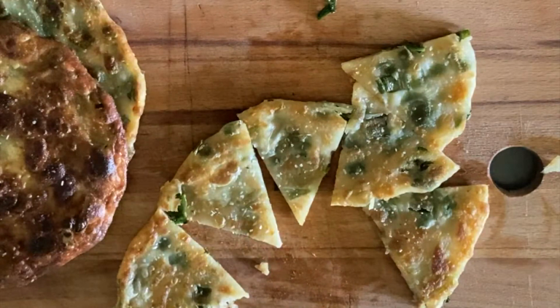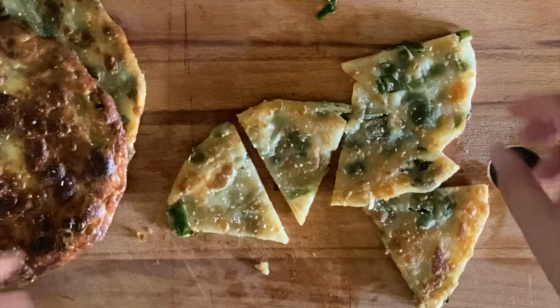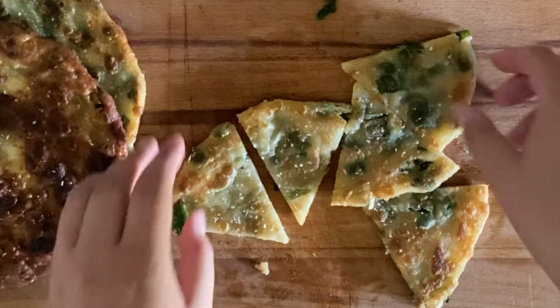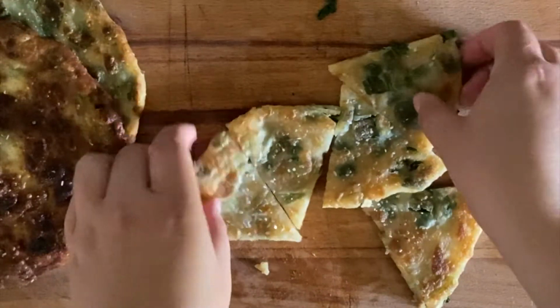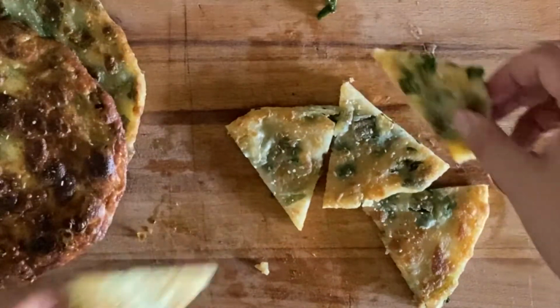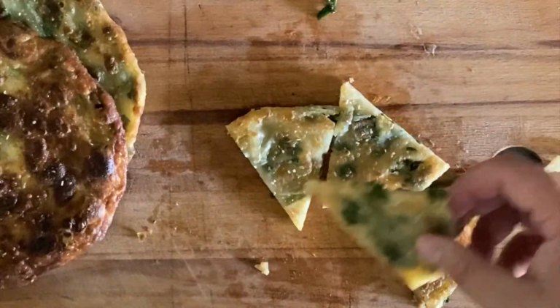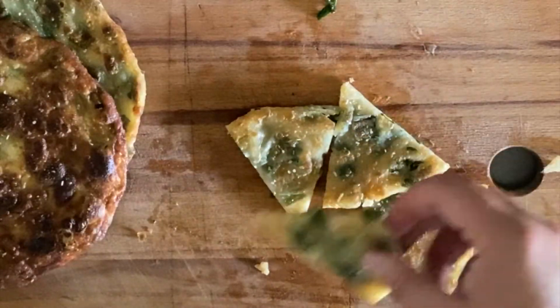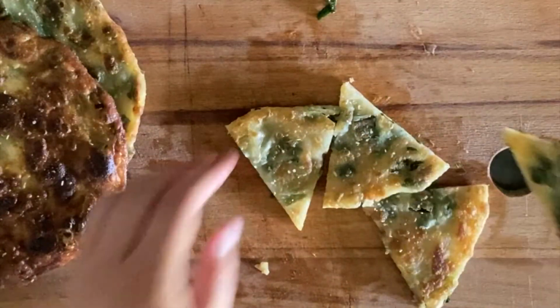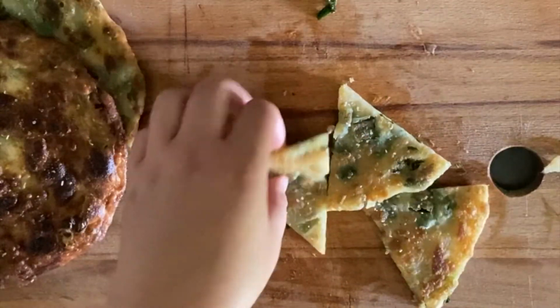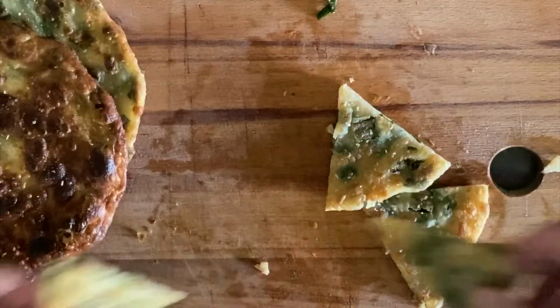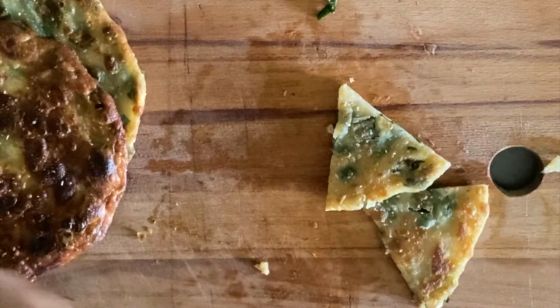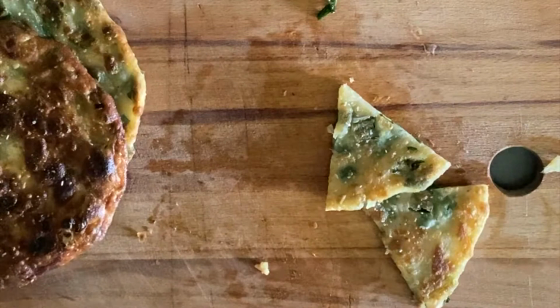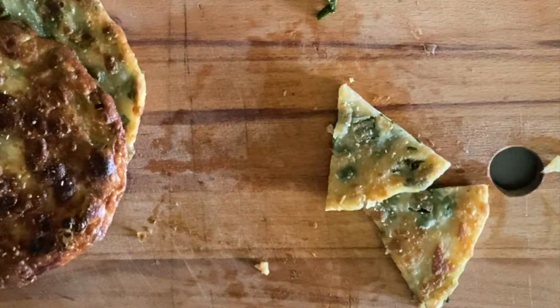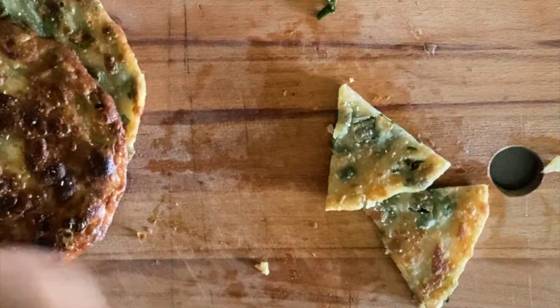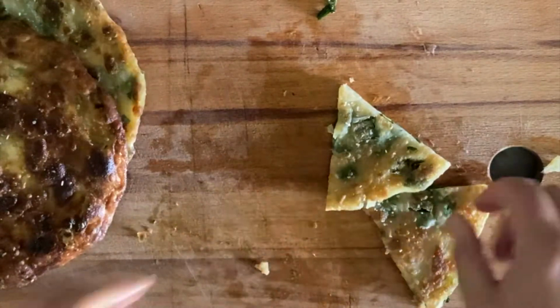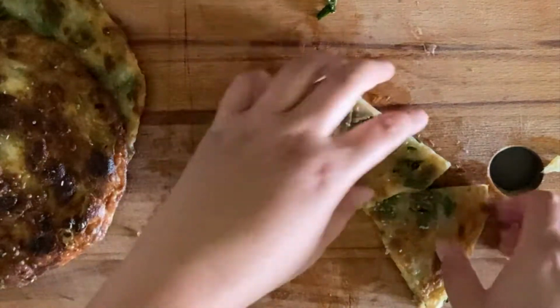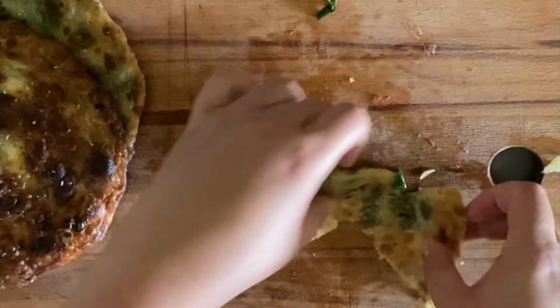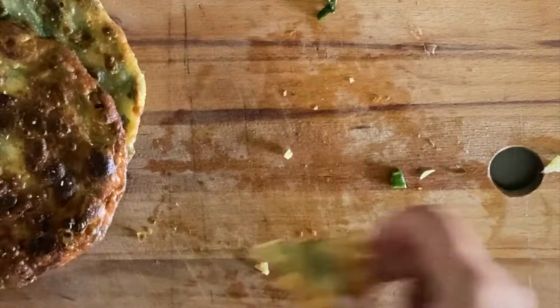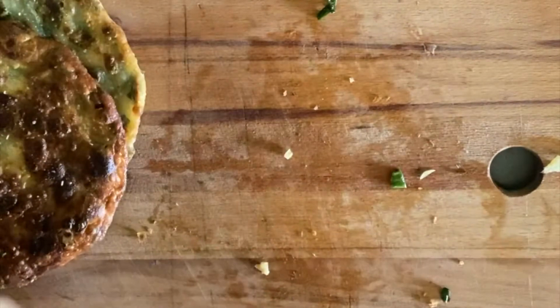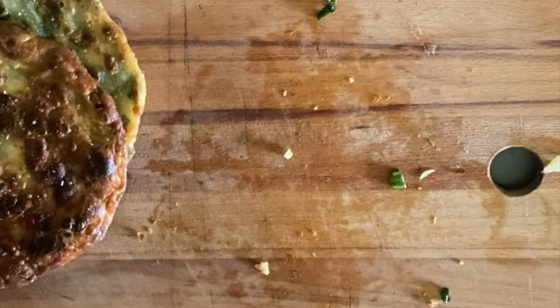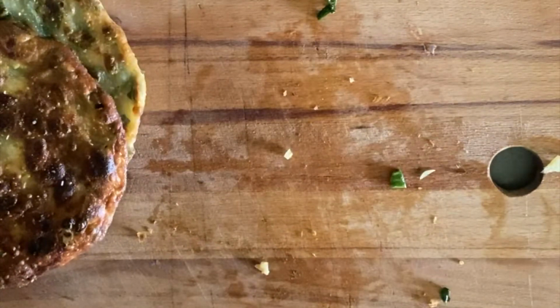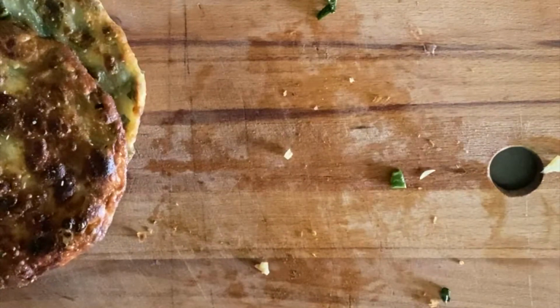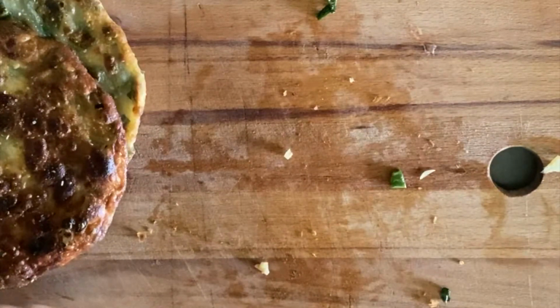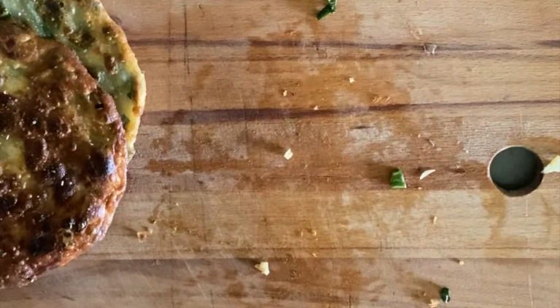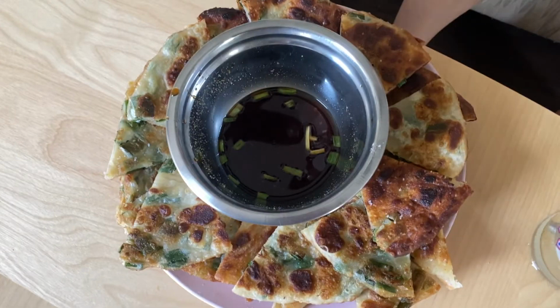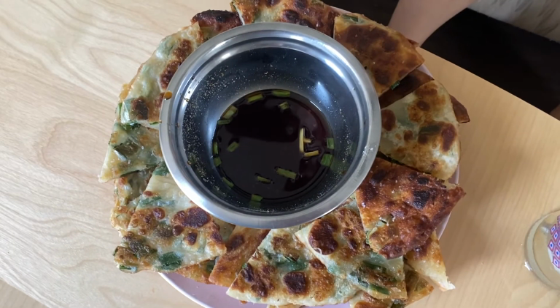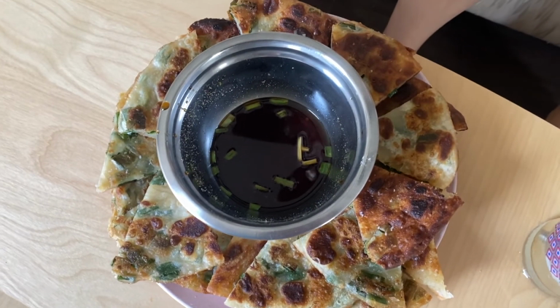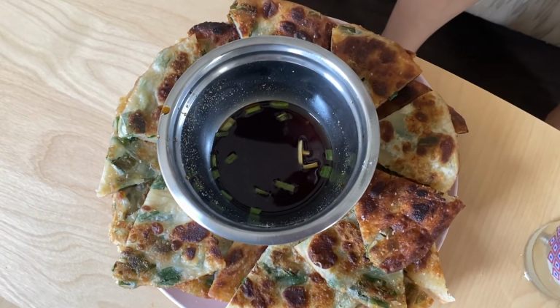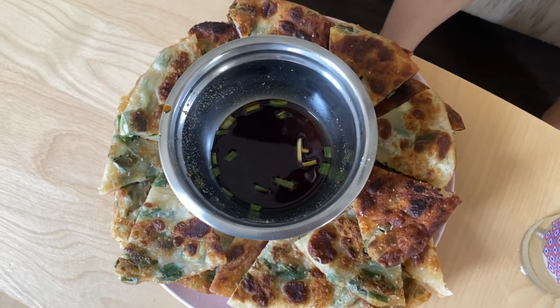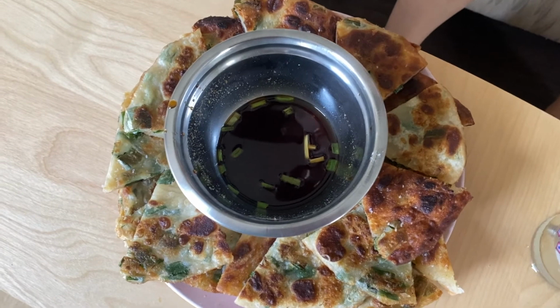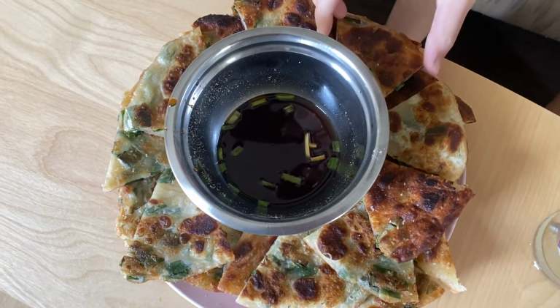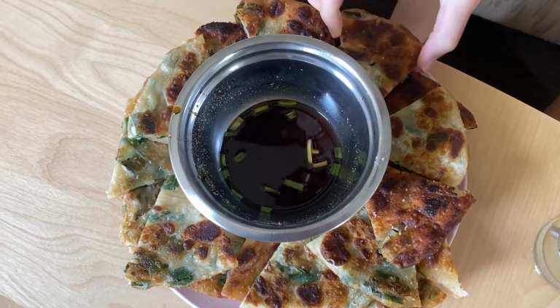You can cut those up into six slices each, arrange them all pretty on a plate, and then force your girlfriend to eat them and compliment your food.